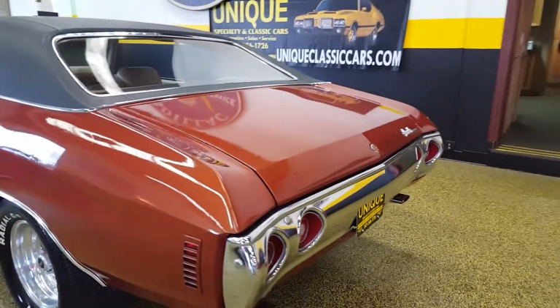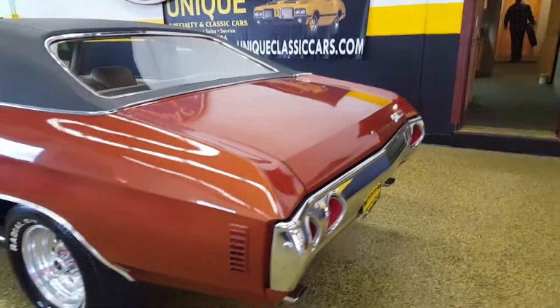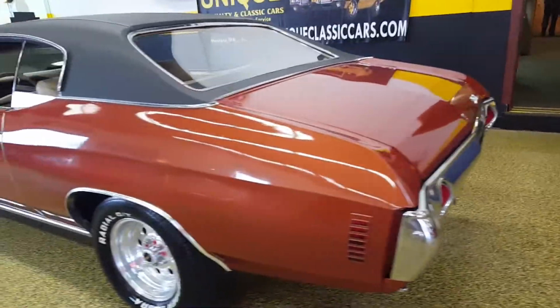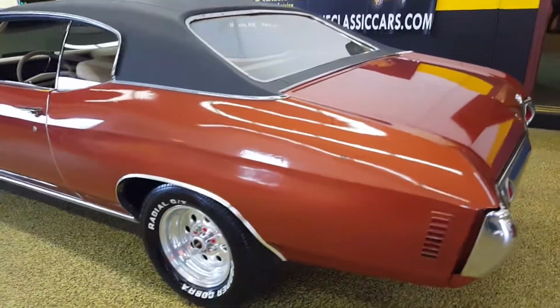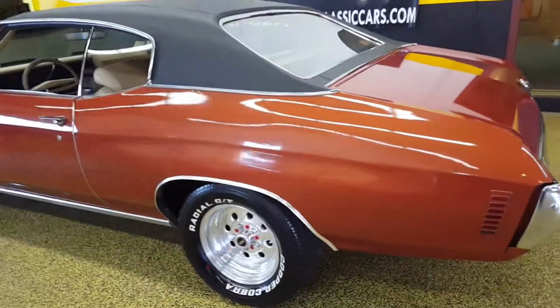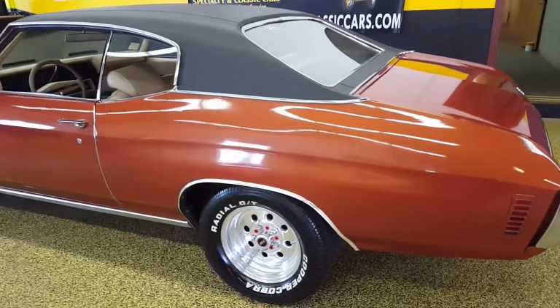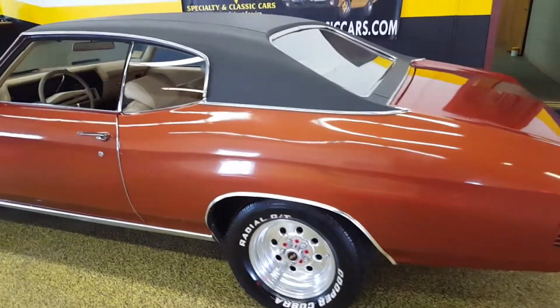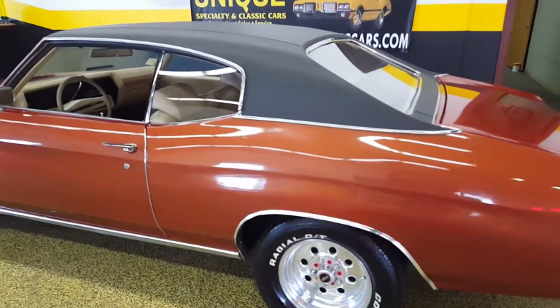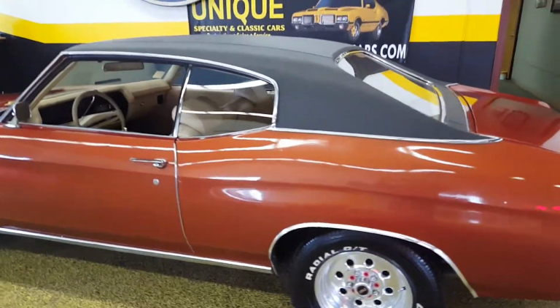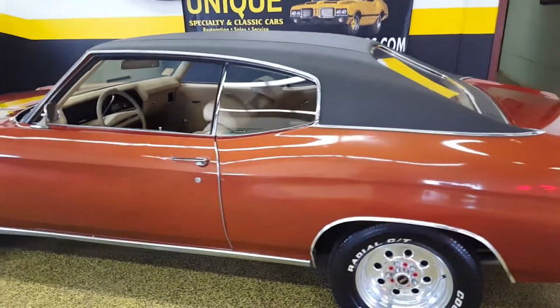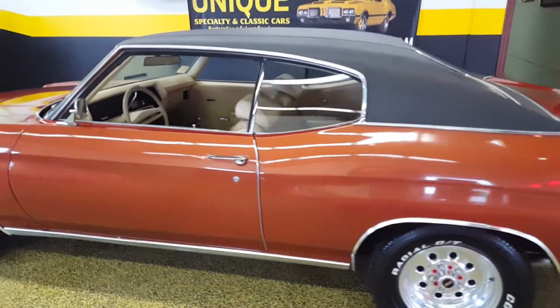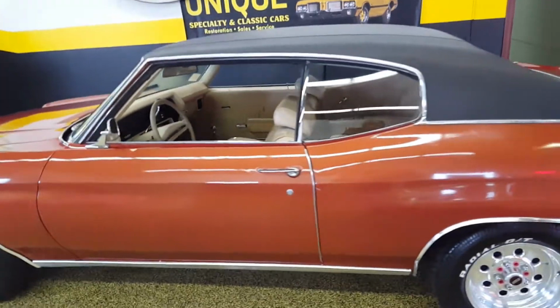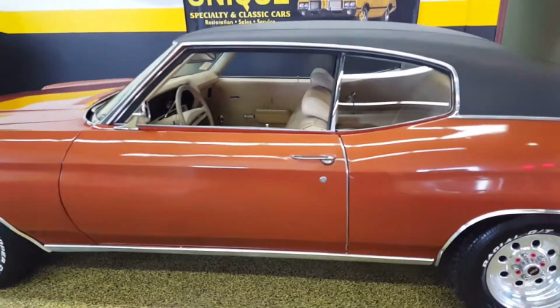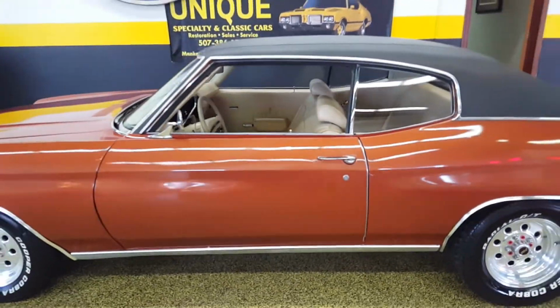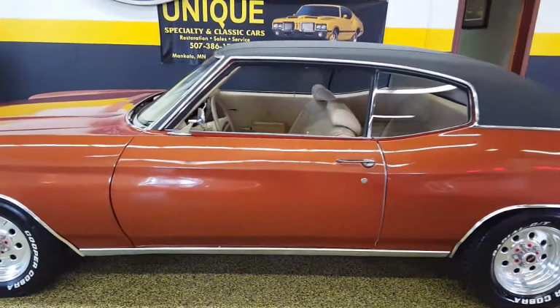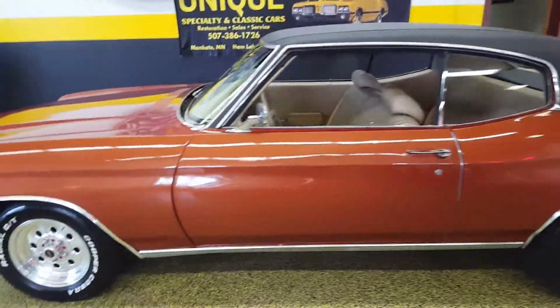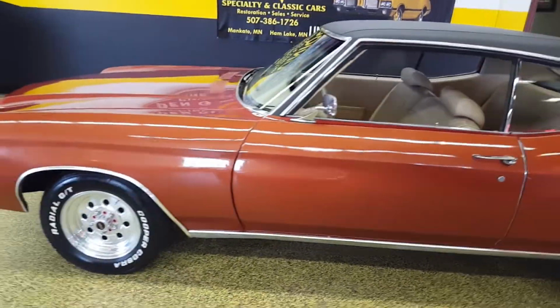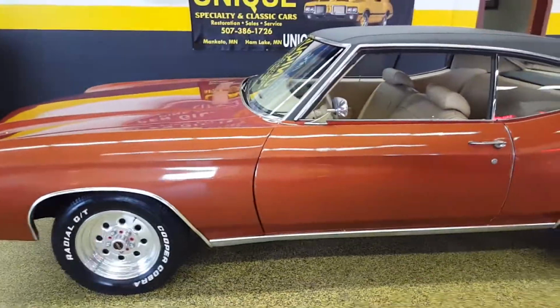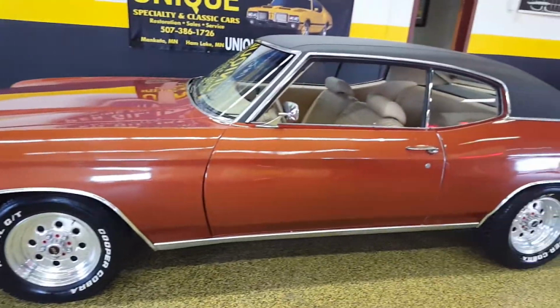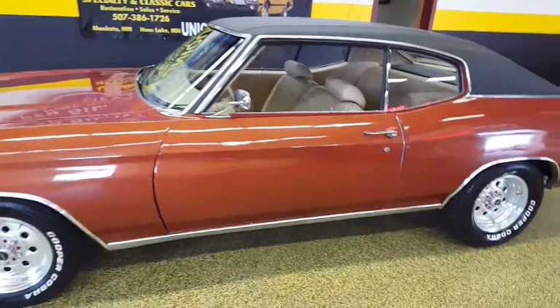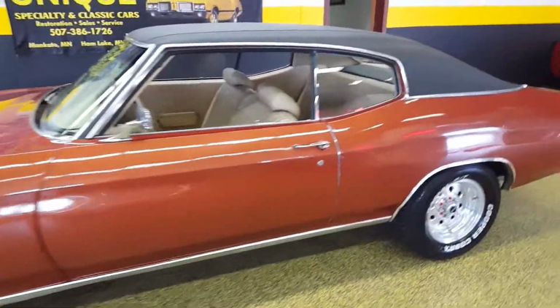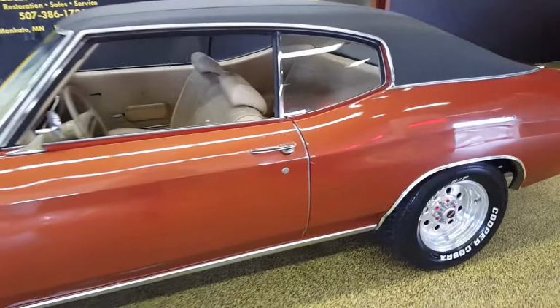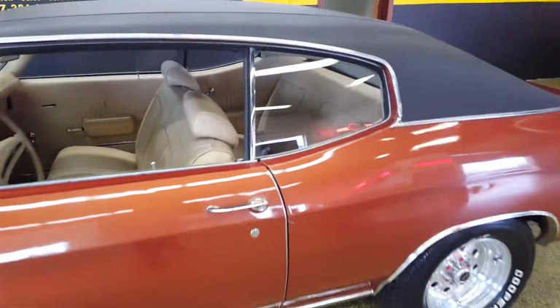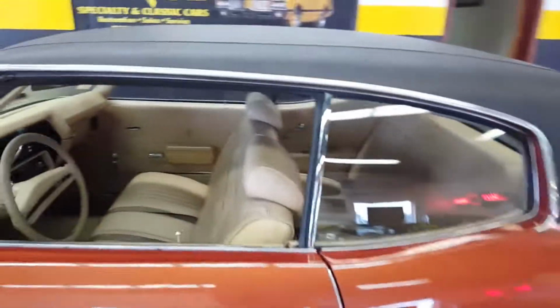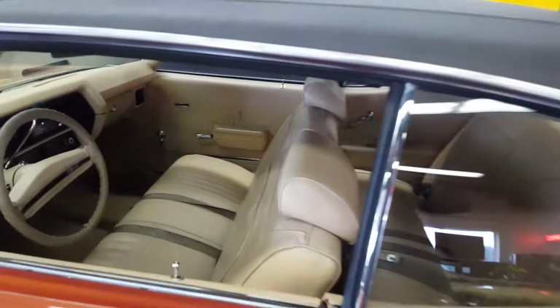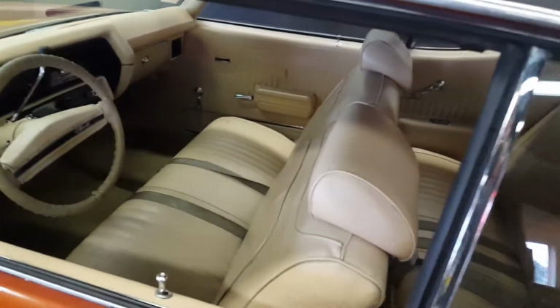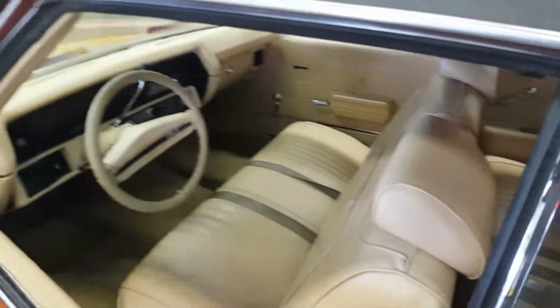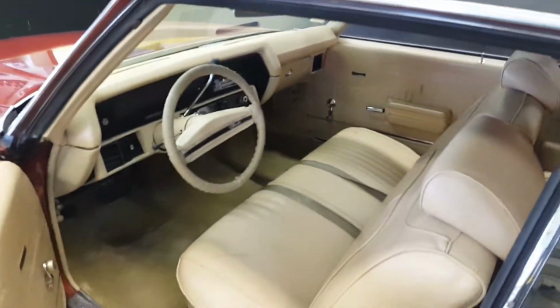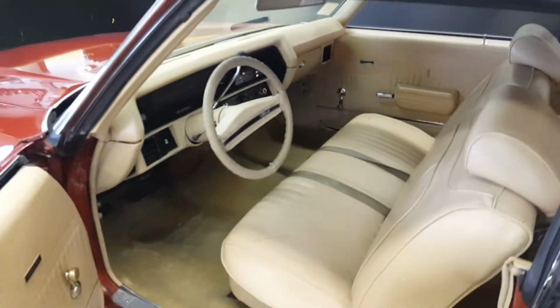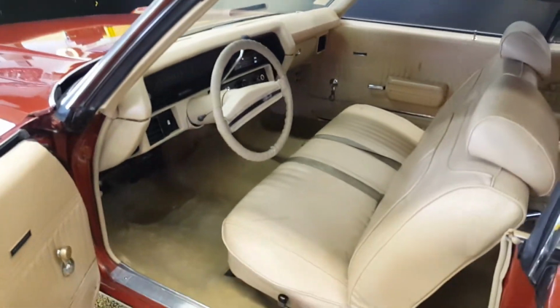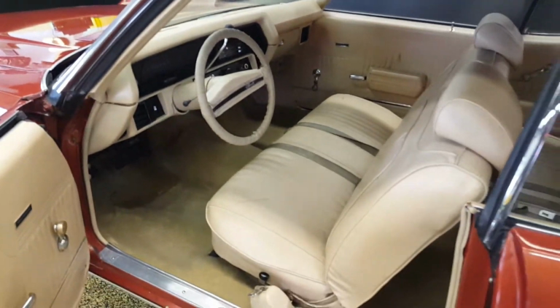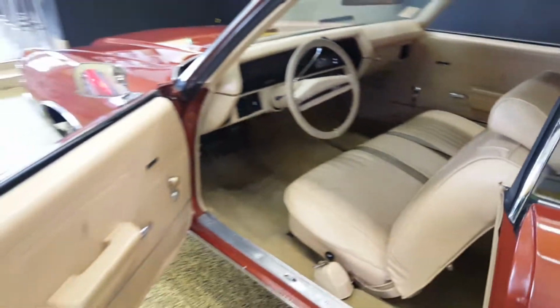I'd say it's a driver quality paint job on it — it's not gonna win any national shows, but it absolutely, as you can see in the pictures and the video, still looks very very nice, nice and clean.